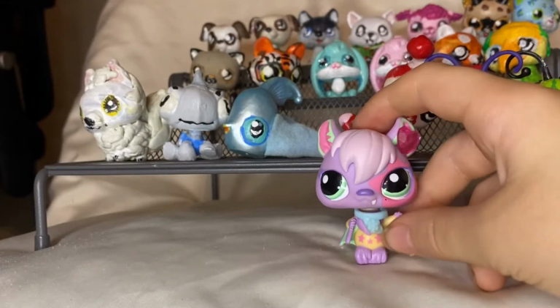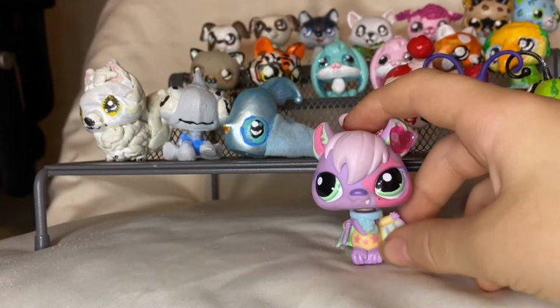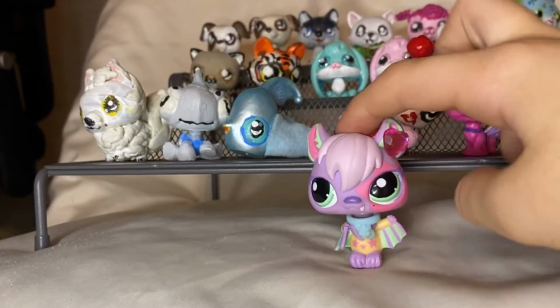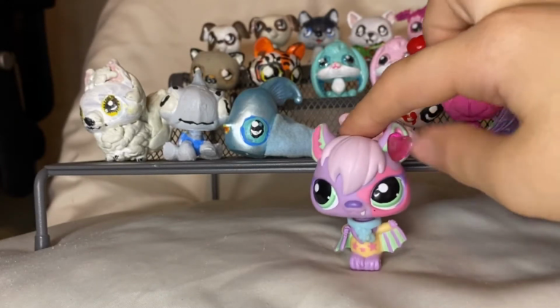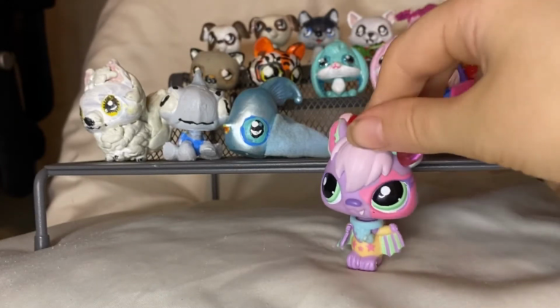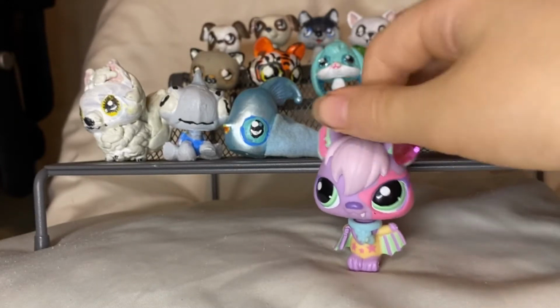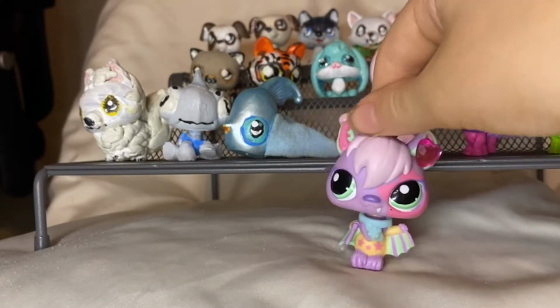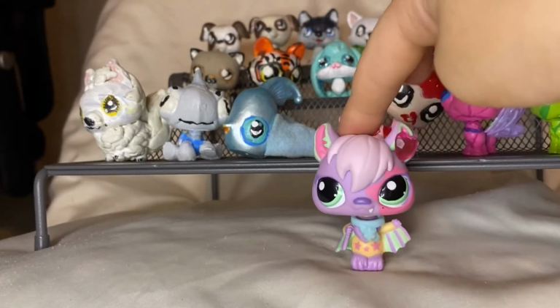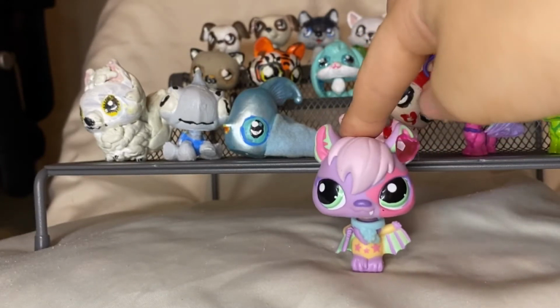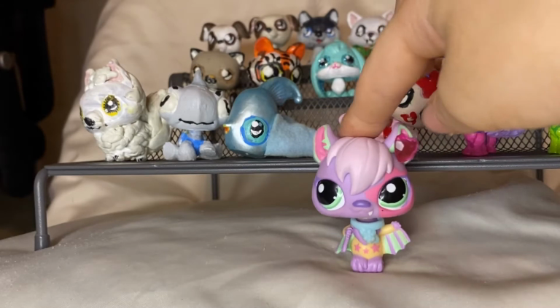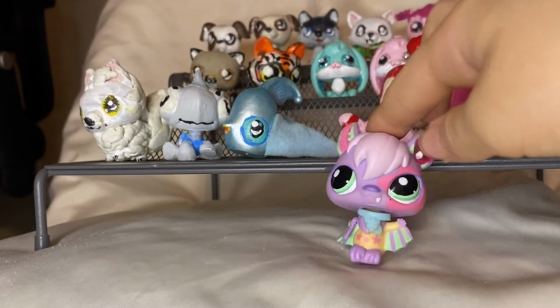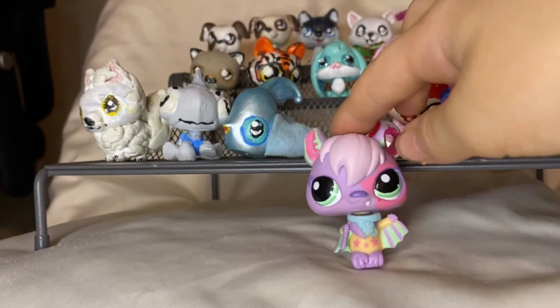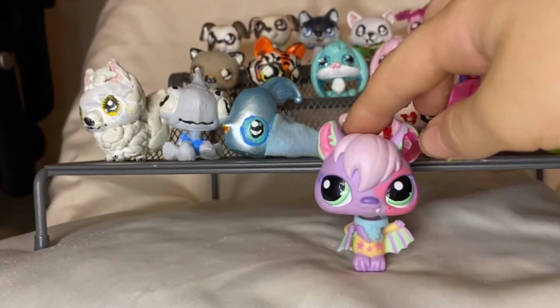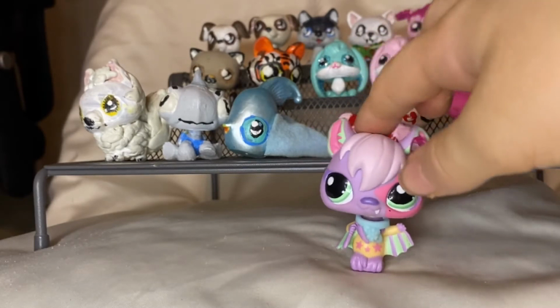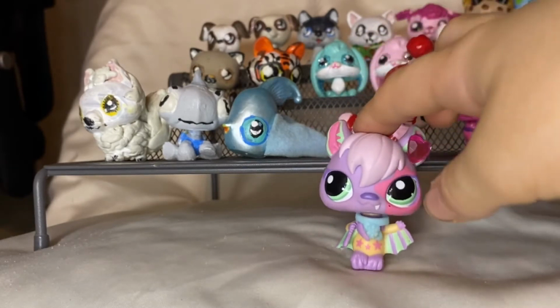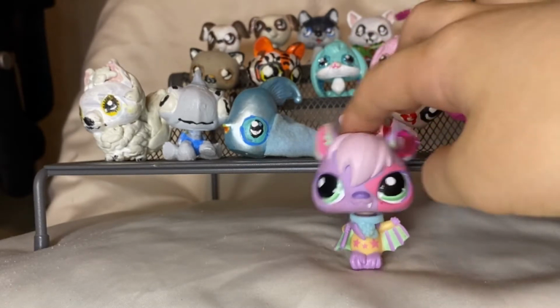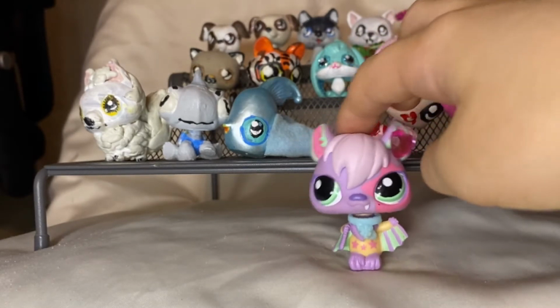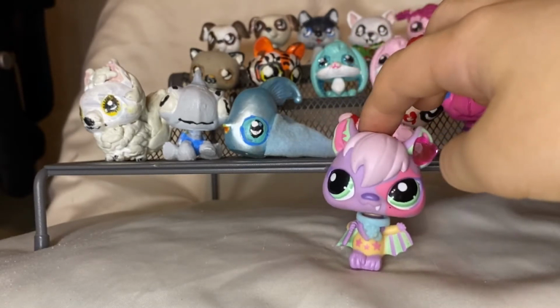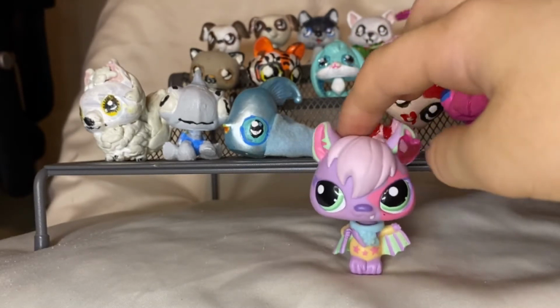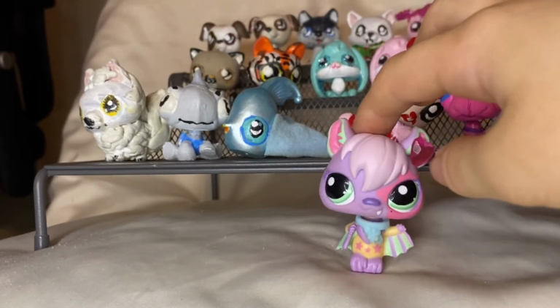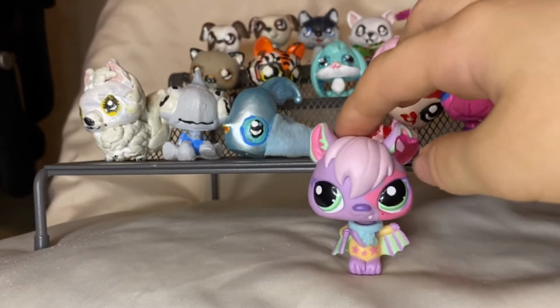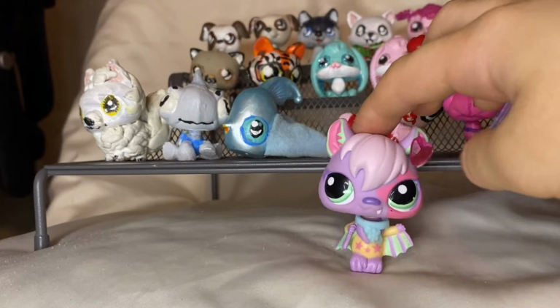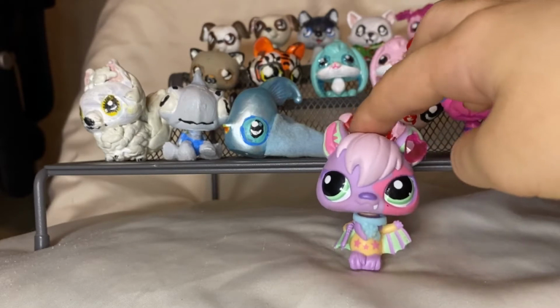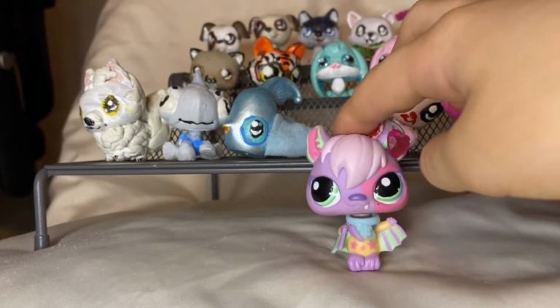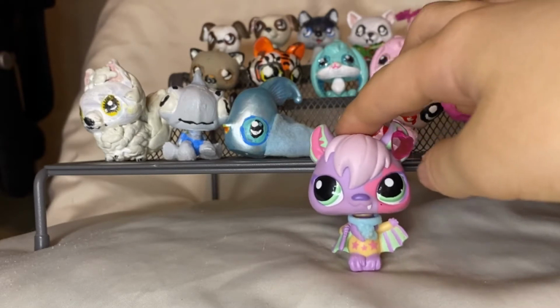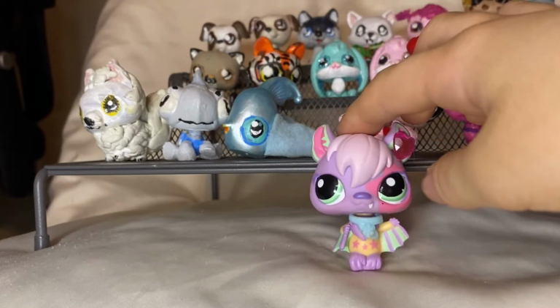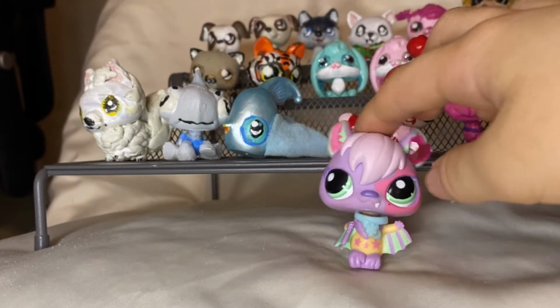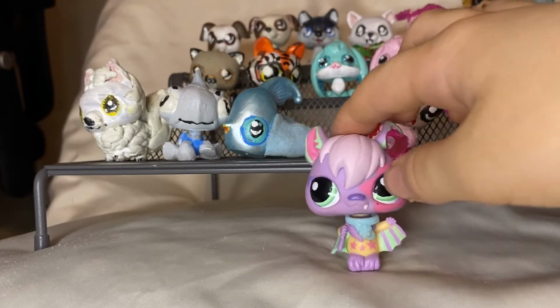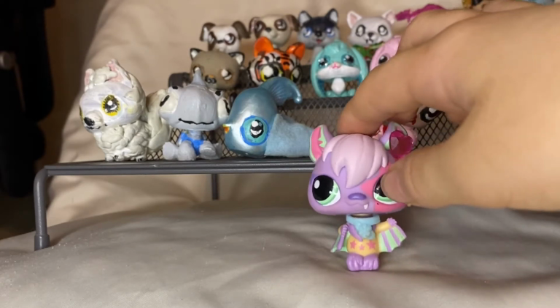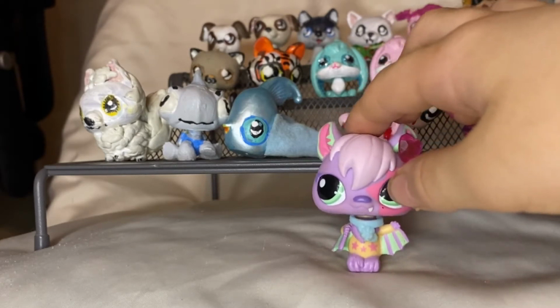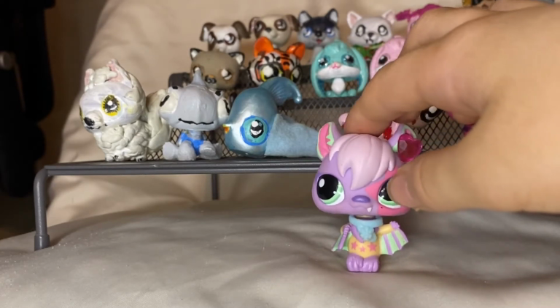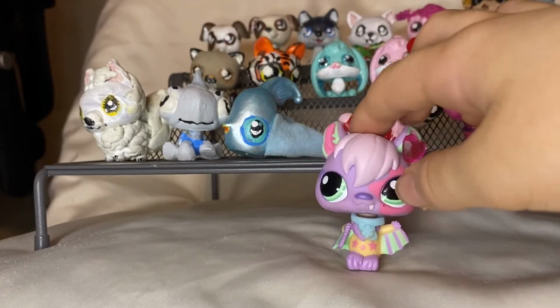Welcome back to Lacey's Fun Time. Today this is a Littlest Pet Shop or LPS video. It's all my LPS customs, Part 1. They're the ones that are supposed to look like some of my stuffed animals.